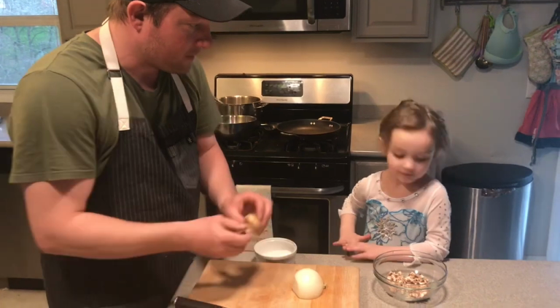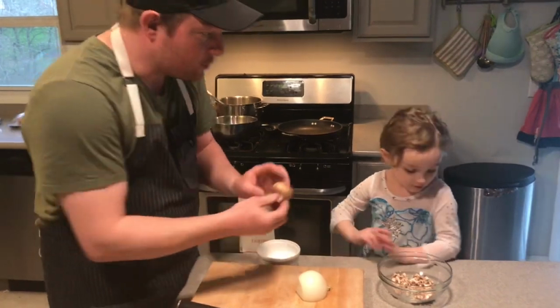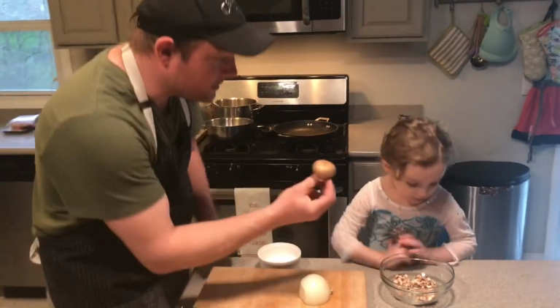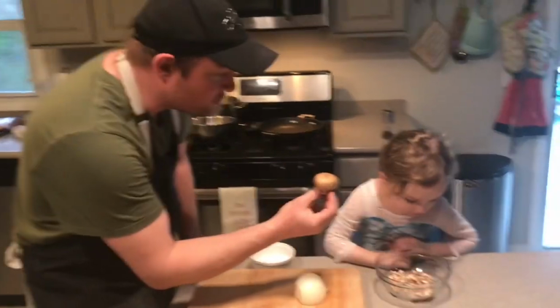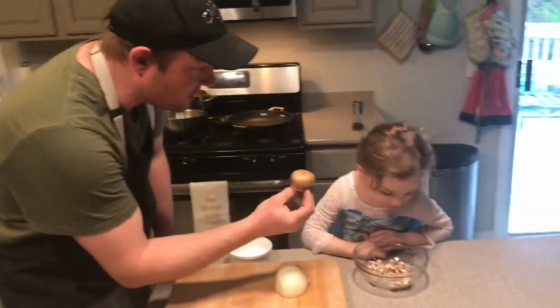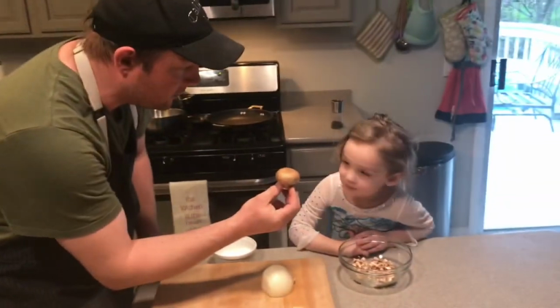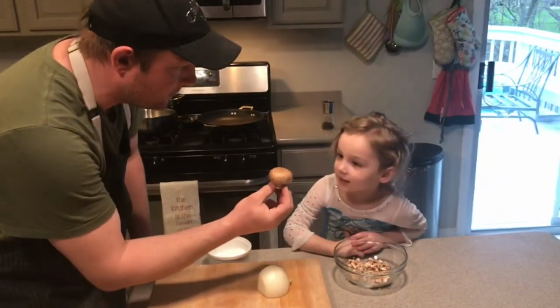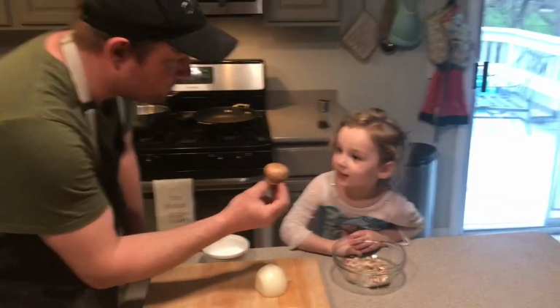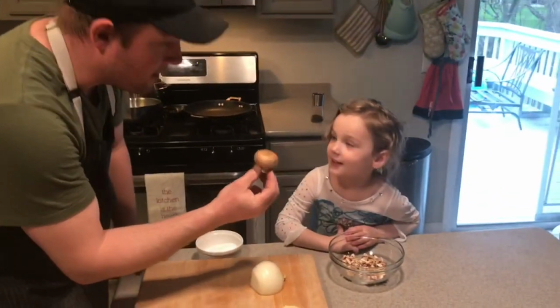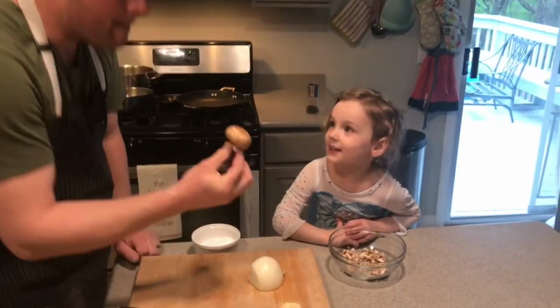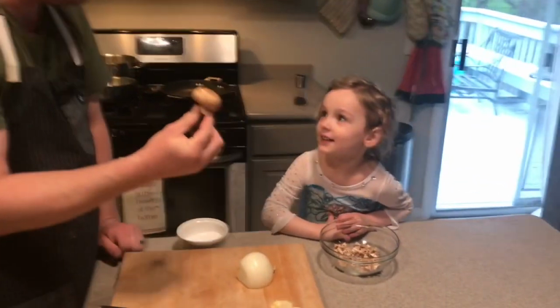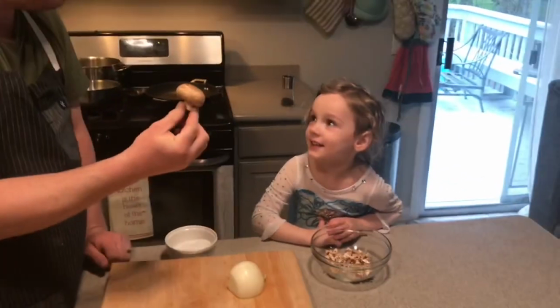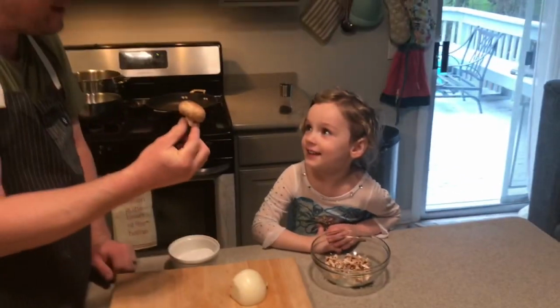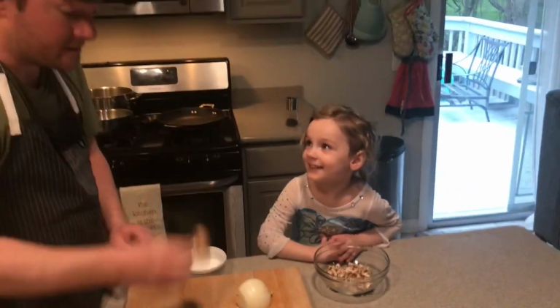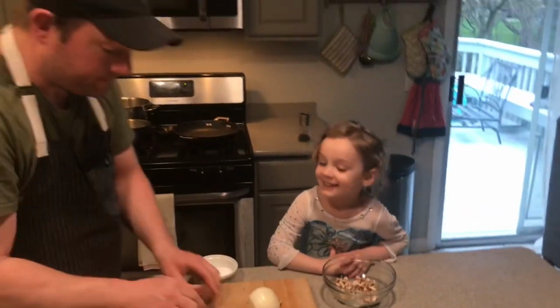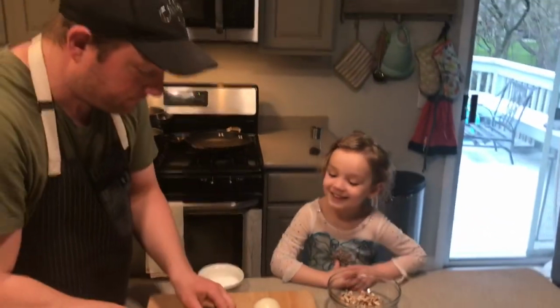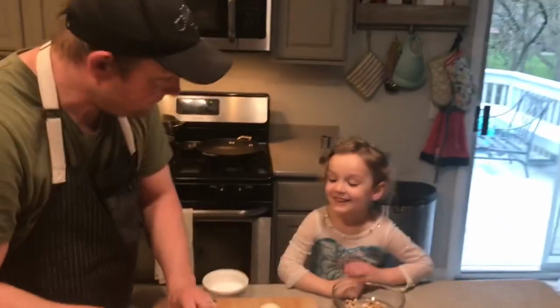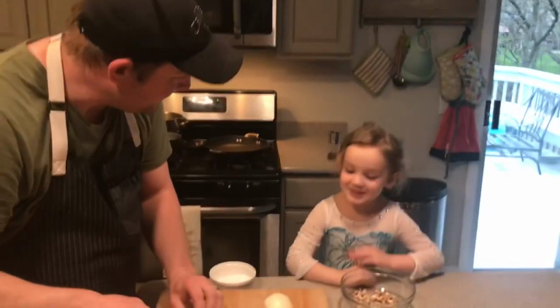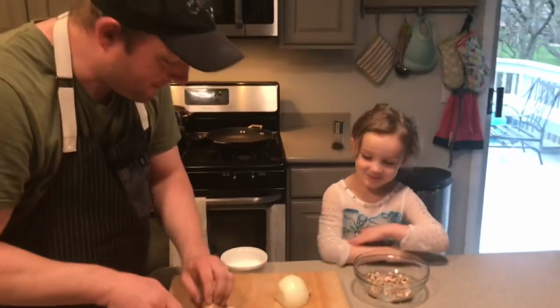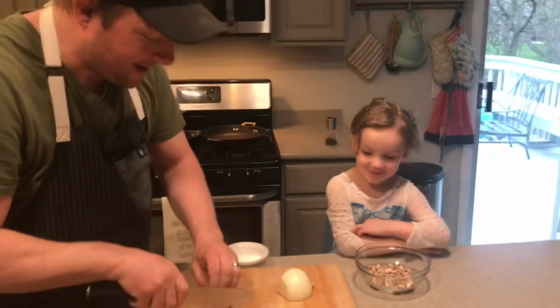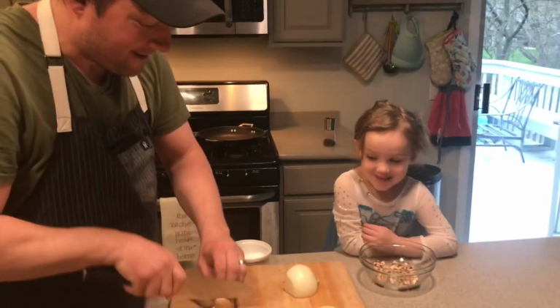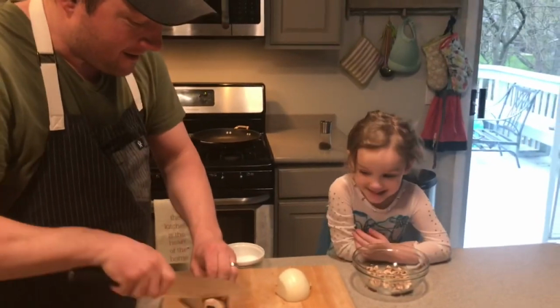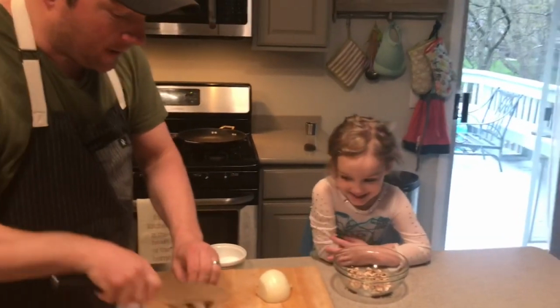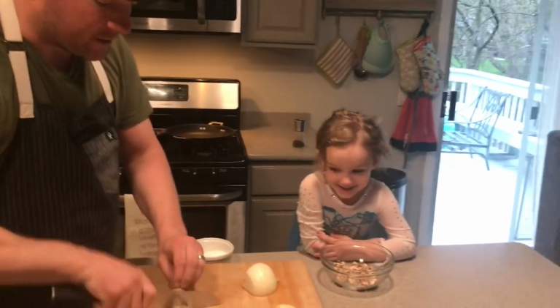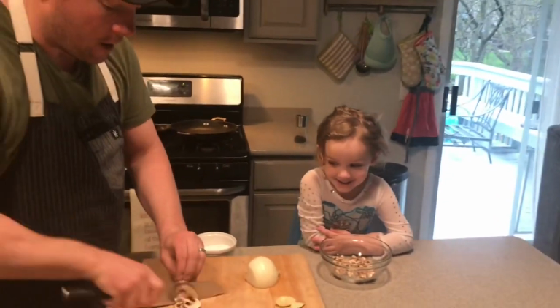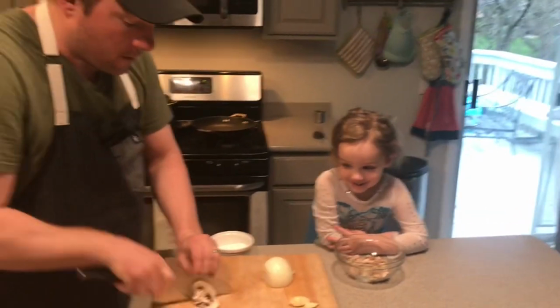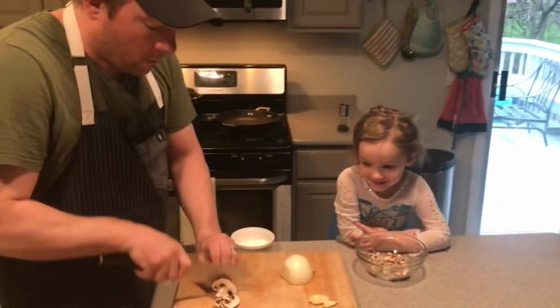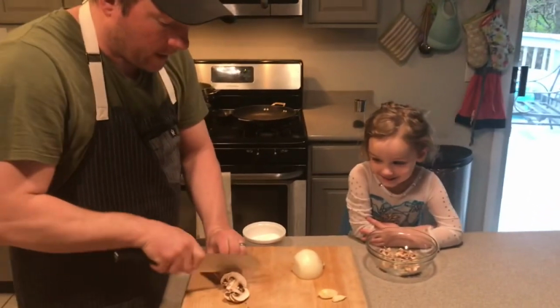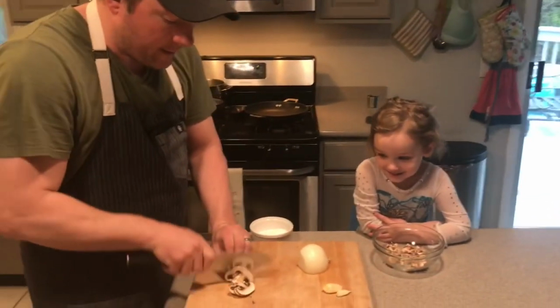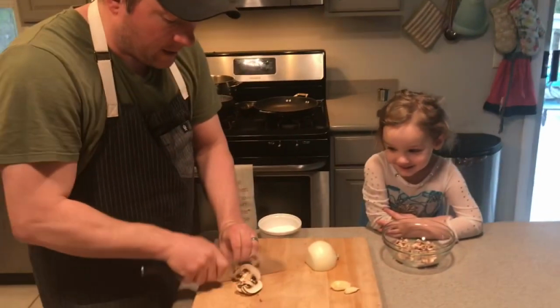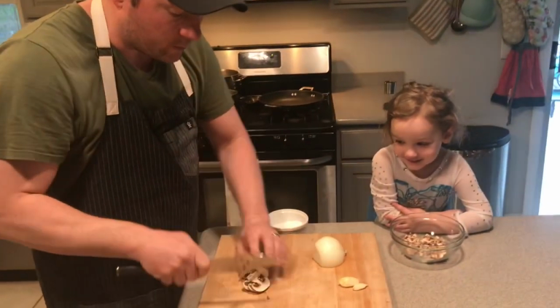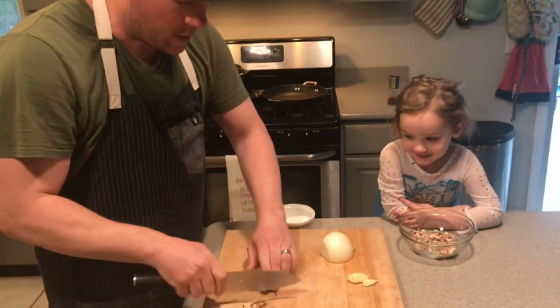Do you know what these mushrooms are called? Baby Bellas. Isn't that funny? So we're going to make a mushroom risotto.